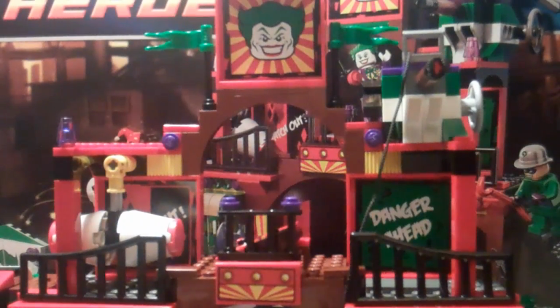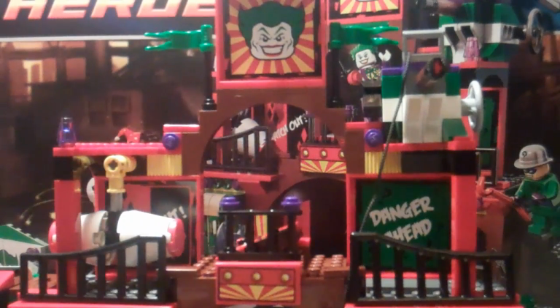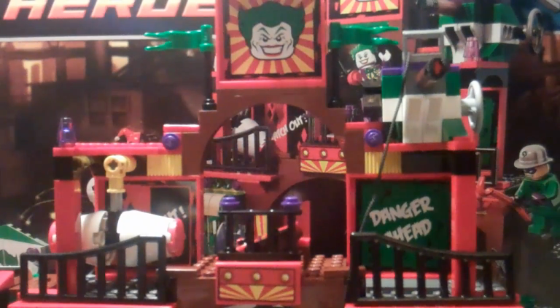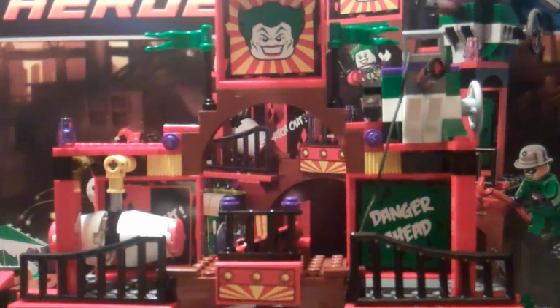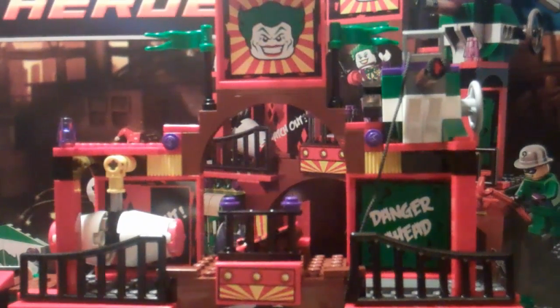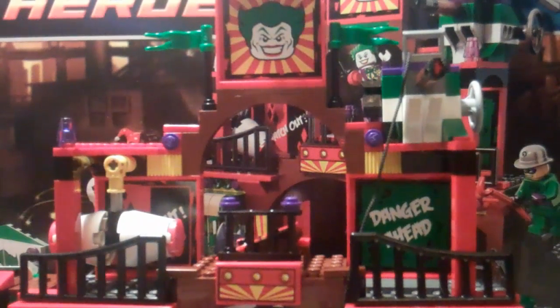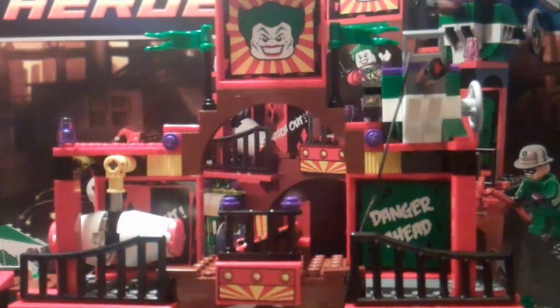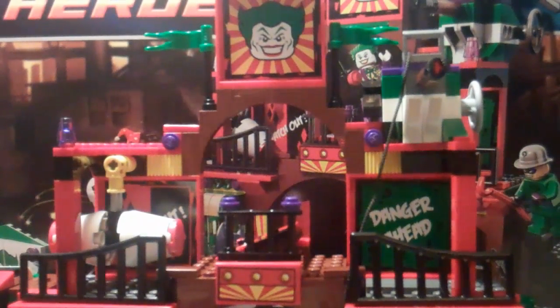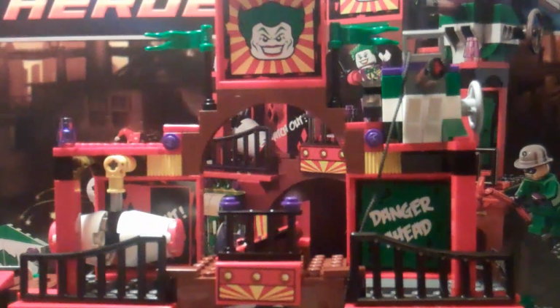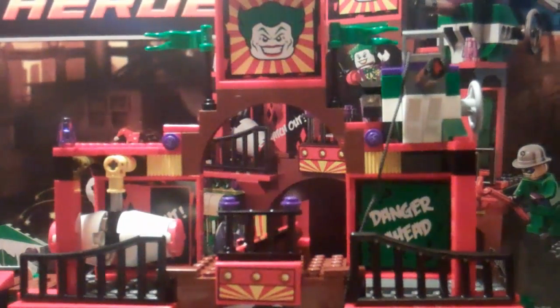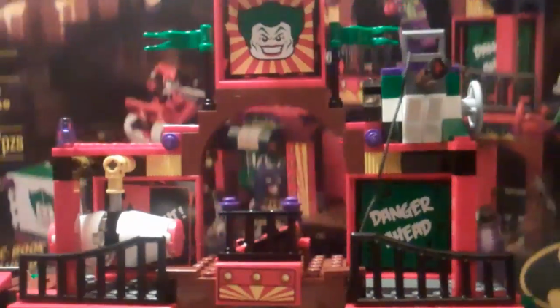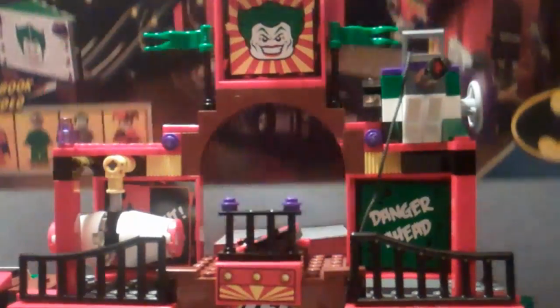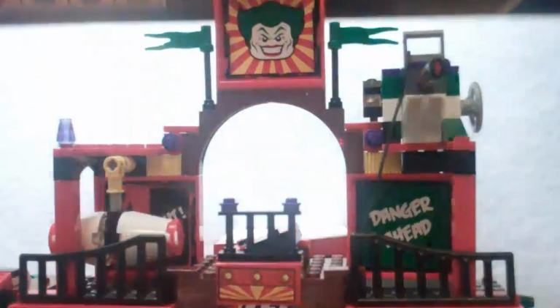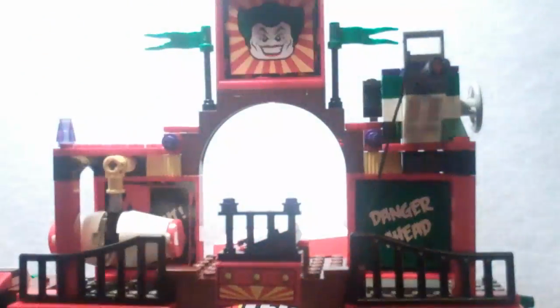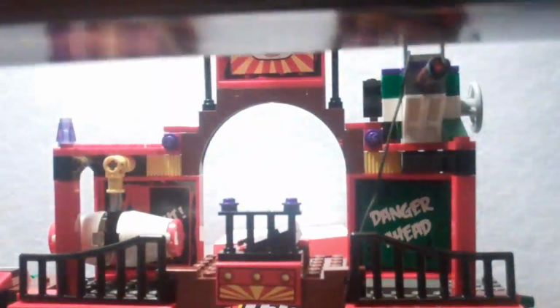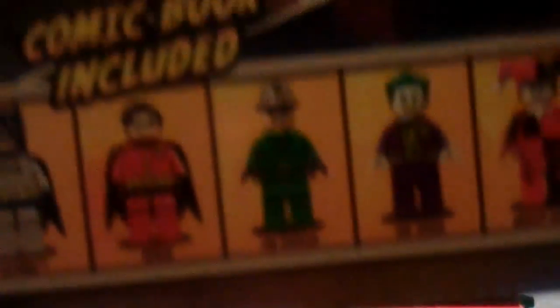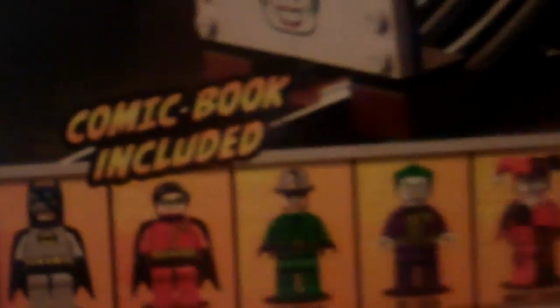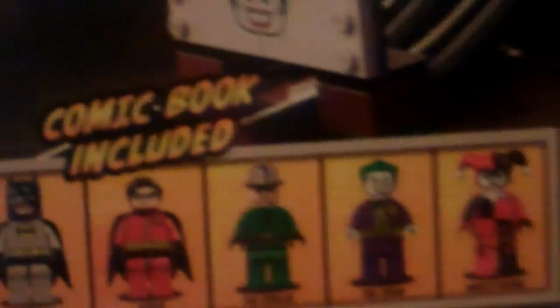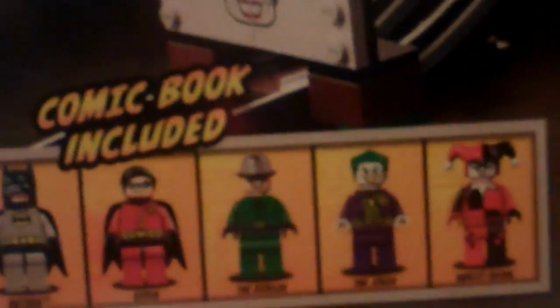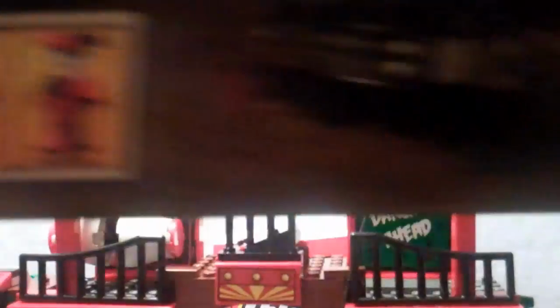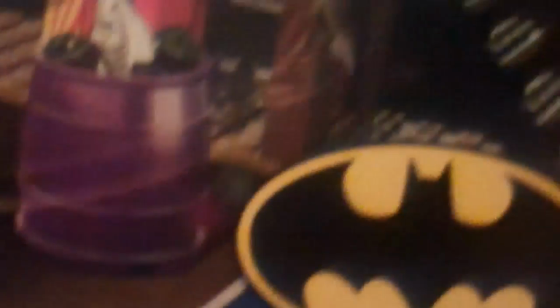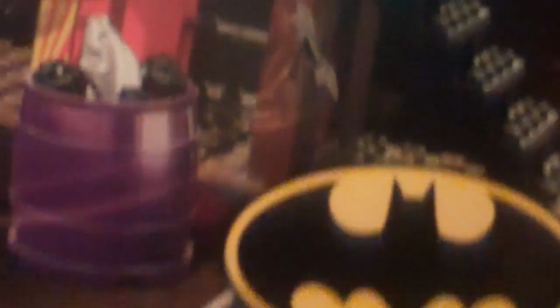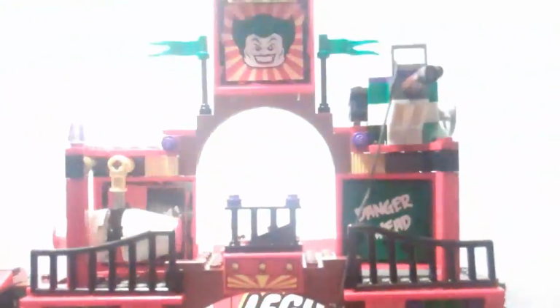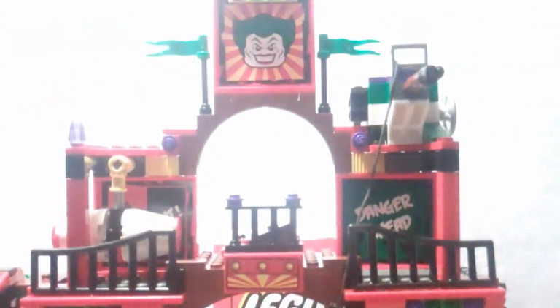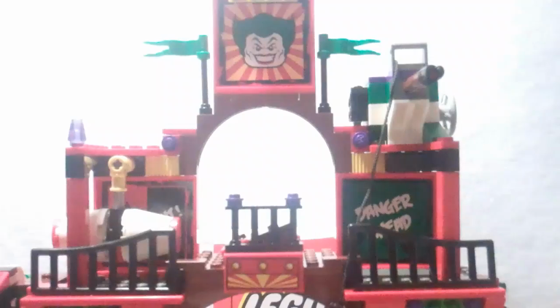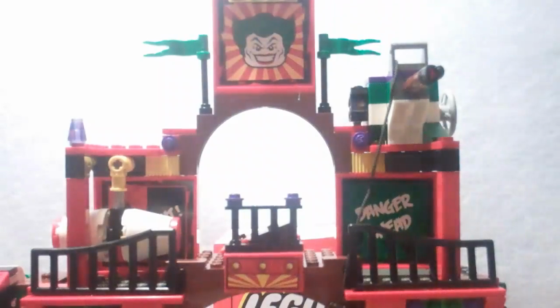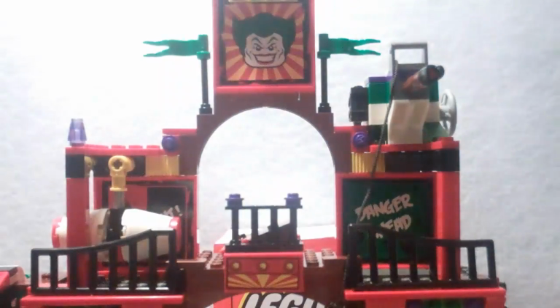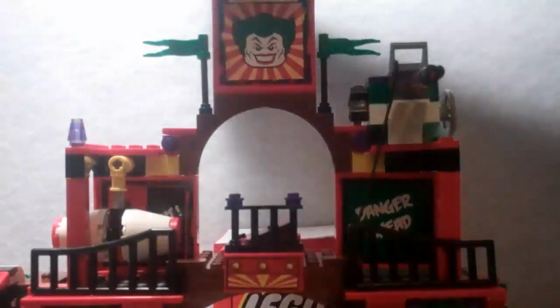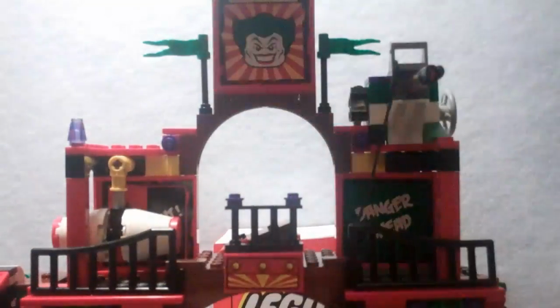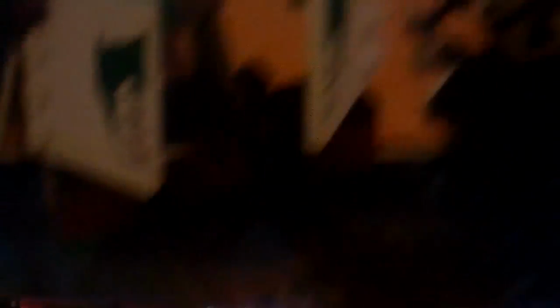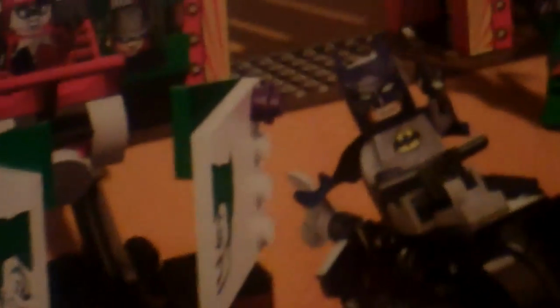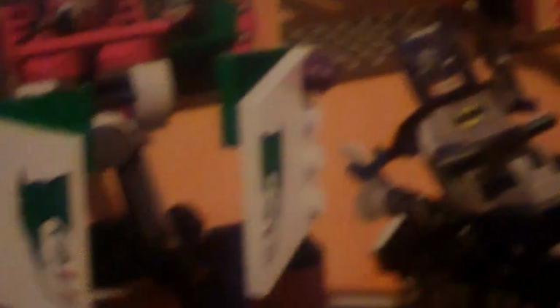It retails for $40 USD, which is almost 10 cents a piece — very nice. Here's a look at your box, the same size as the Batwing Battle over Gotham City, with the Batman symbol on it, and there's the back real quickly.